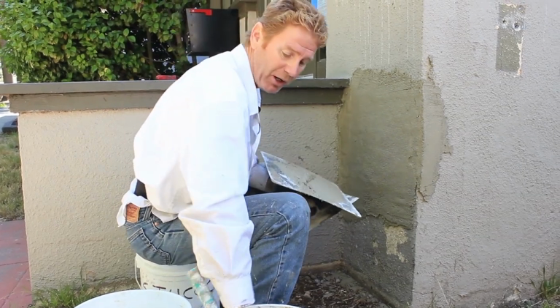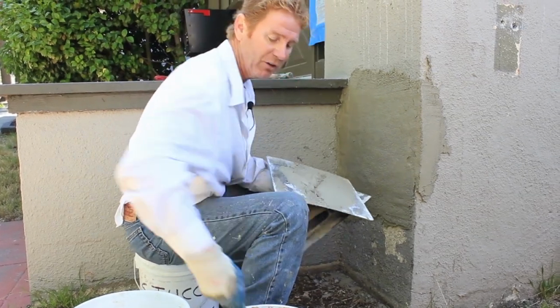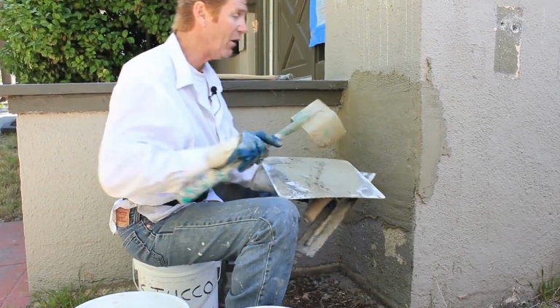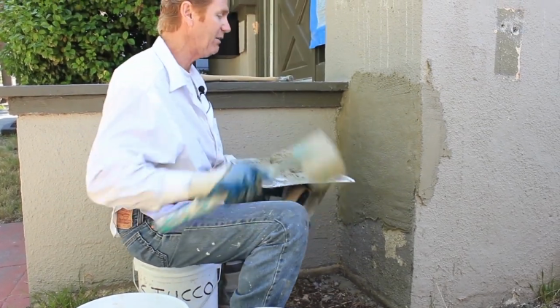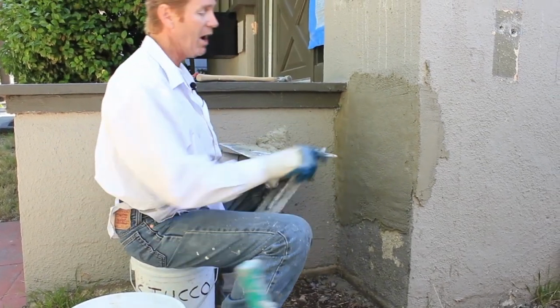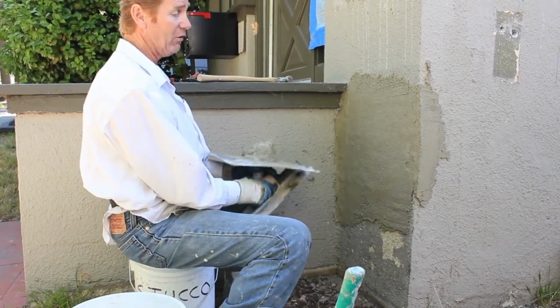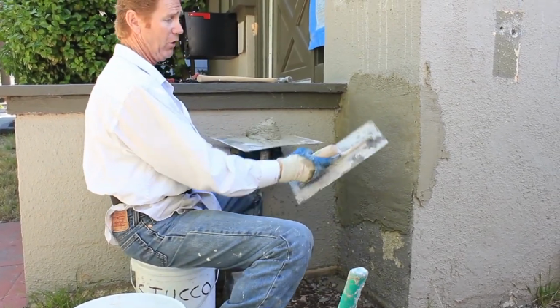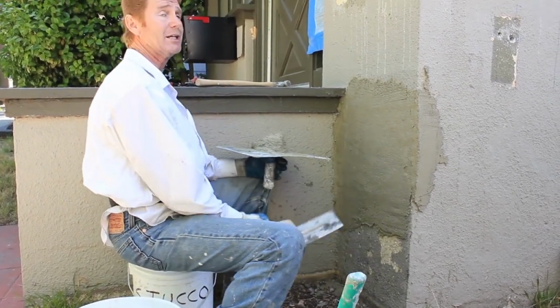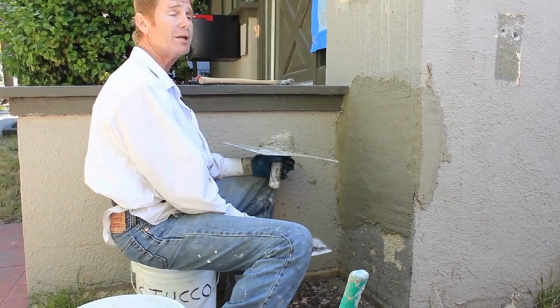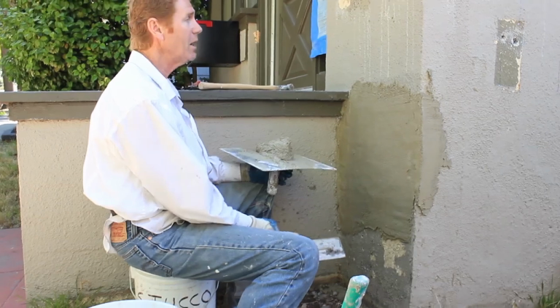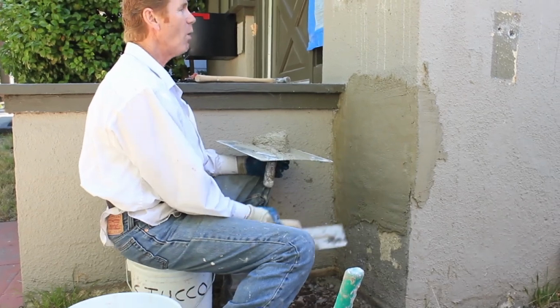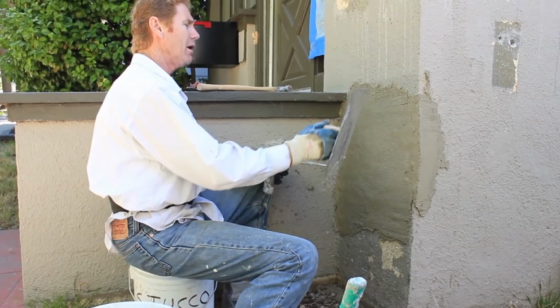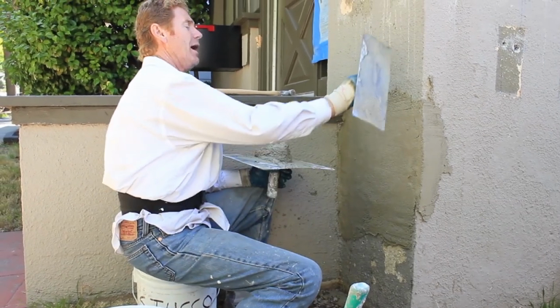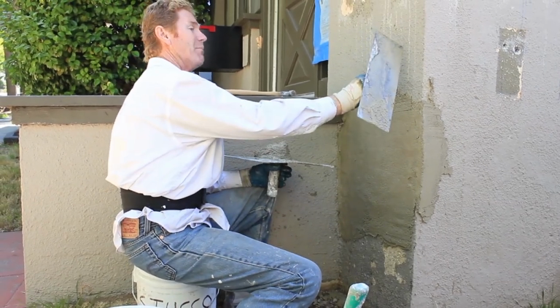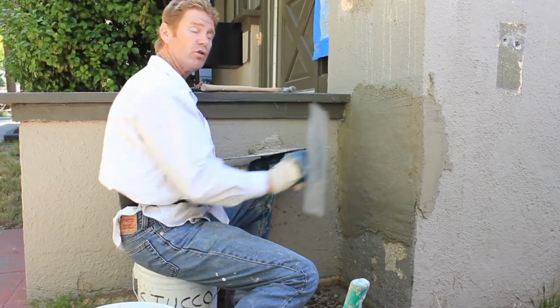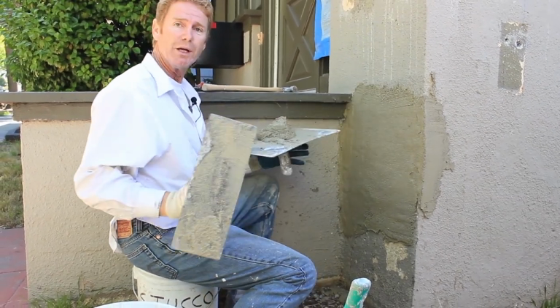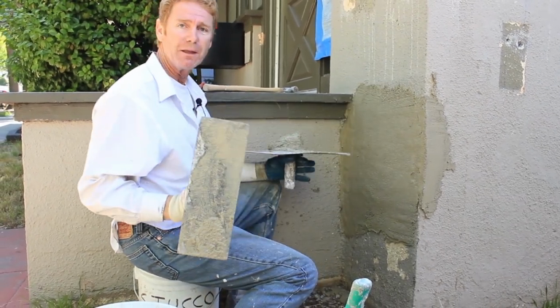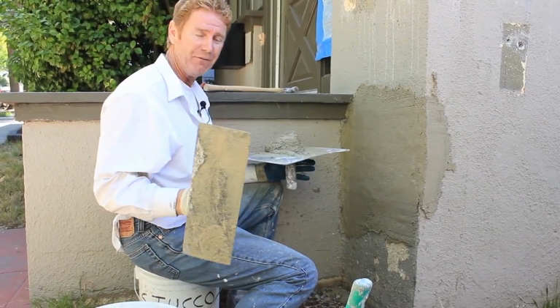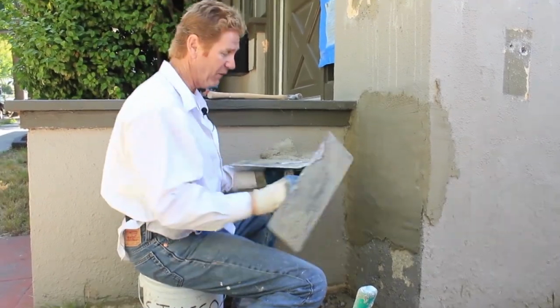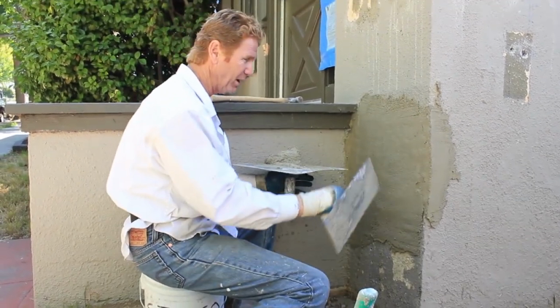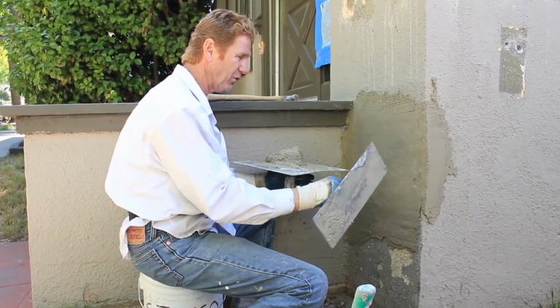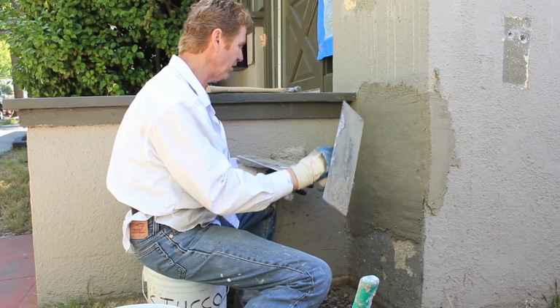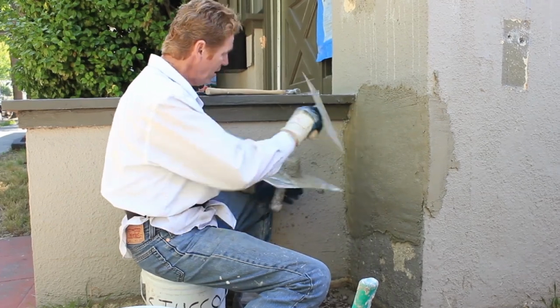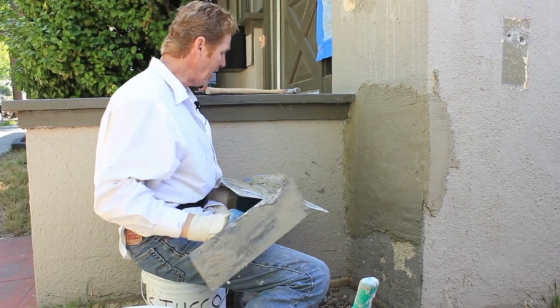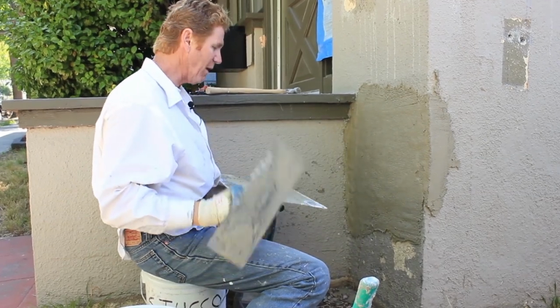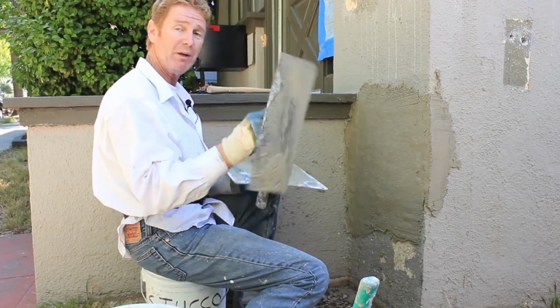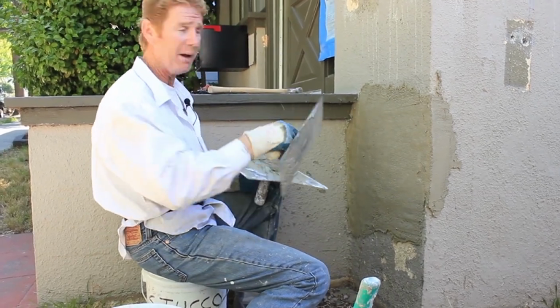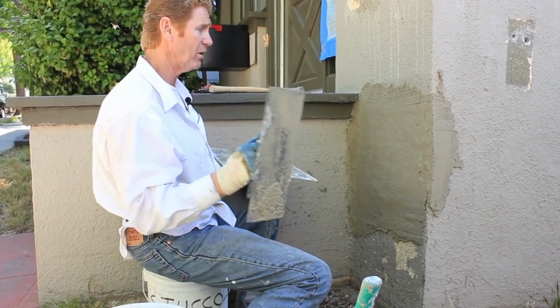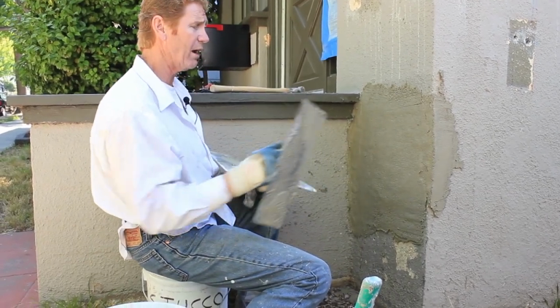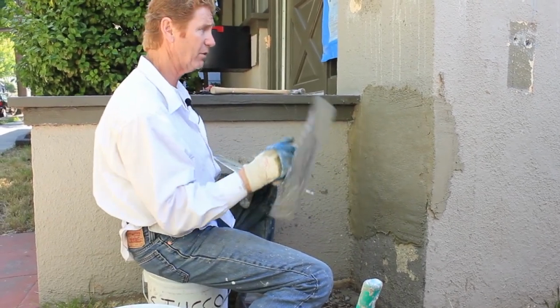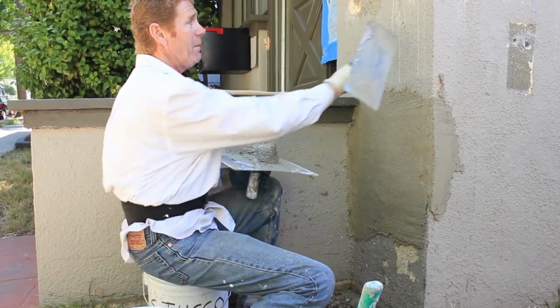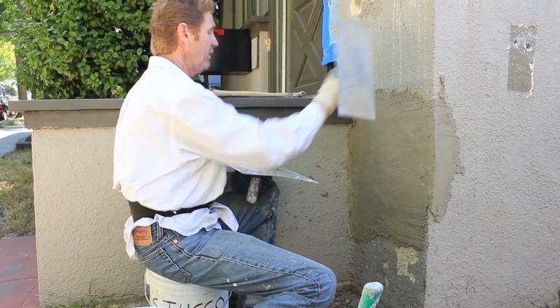I'm going to come back and show you how easy it is. I could actually float it like this, but it would take a while and my finish would be a different finish — kind of a drag. So give me about 15 minutes; we'll come back and I'll show you how to float this guy up to match this finish.